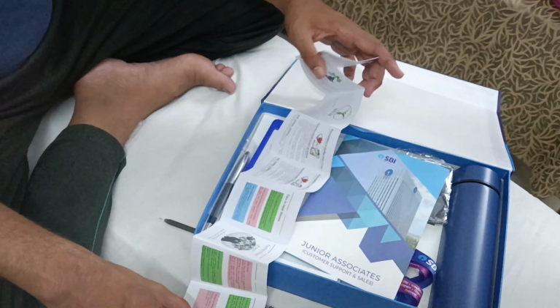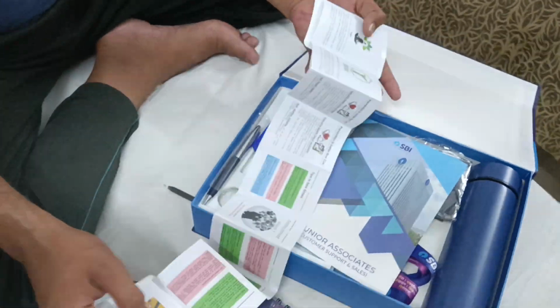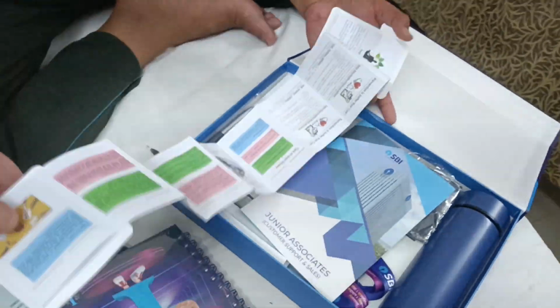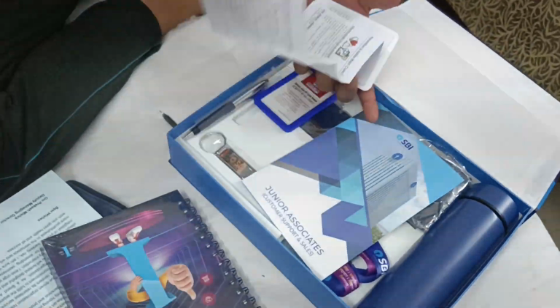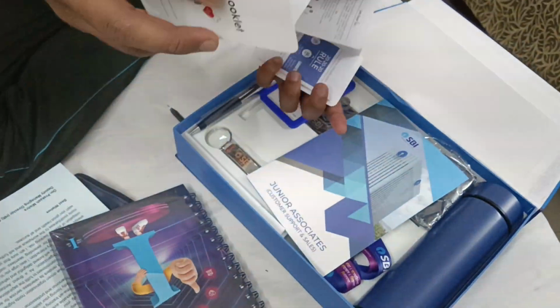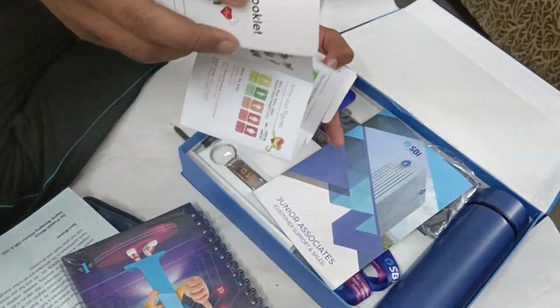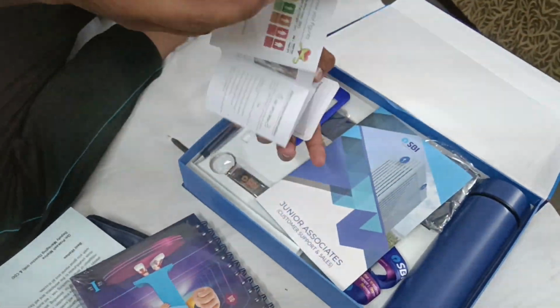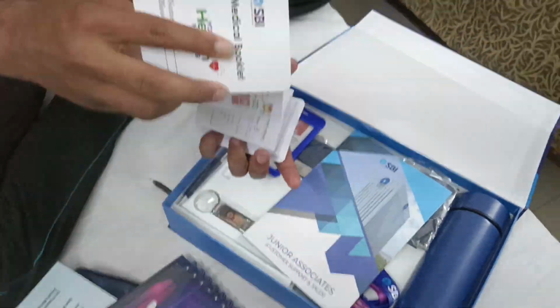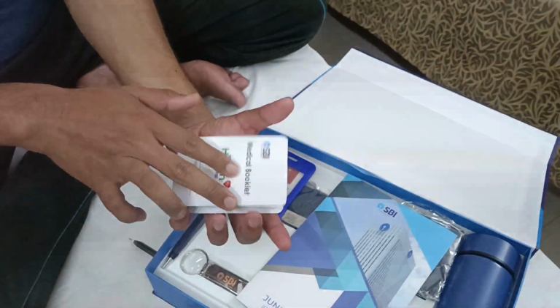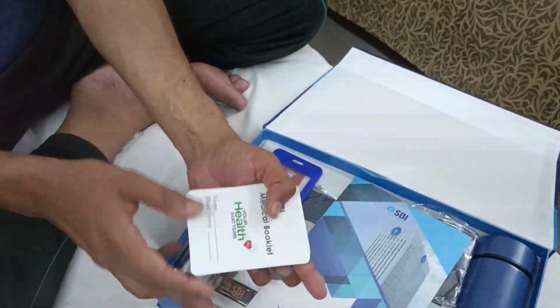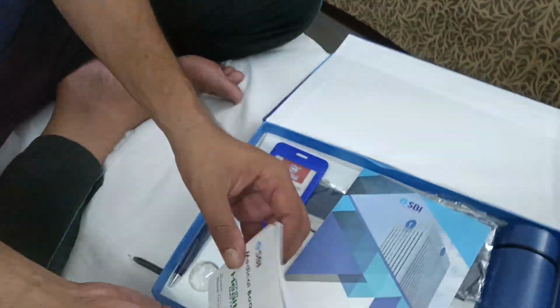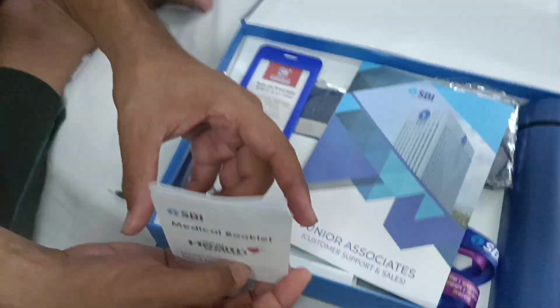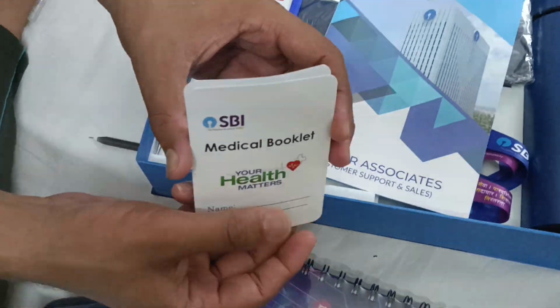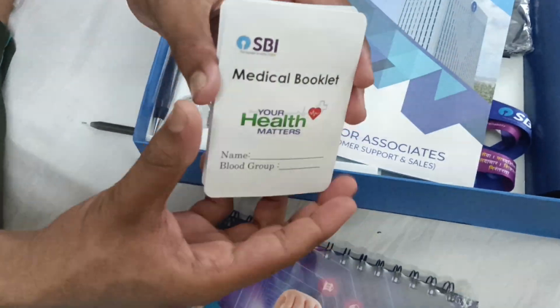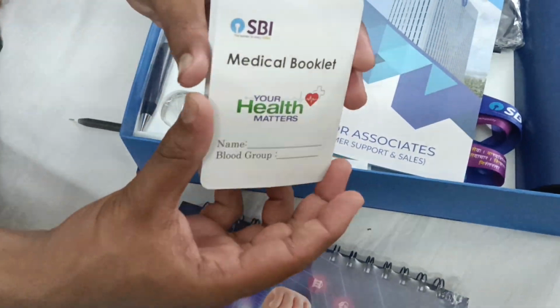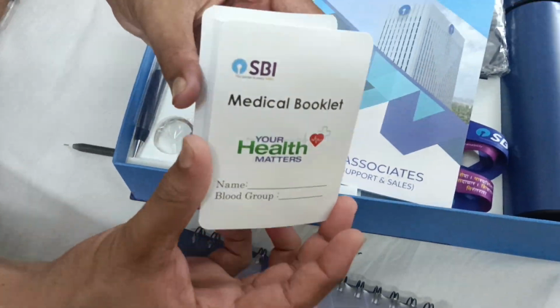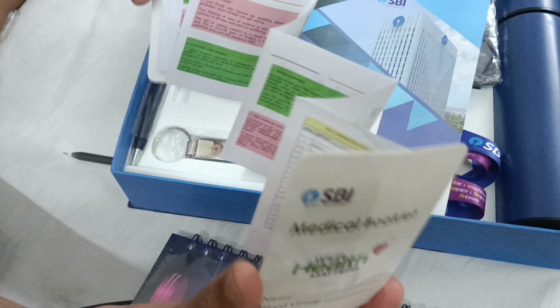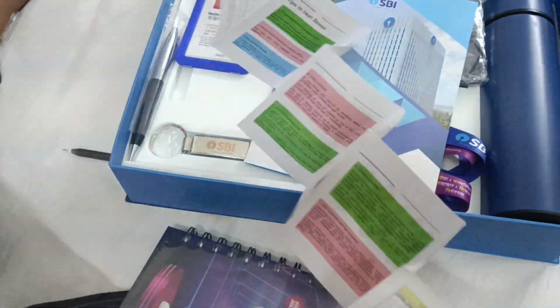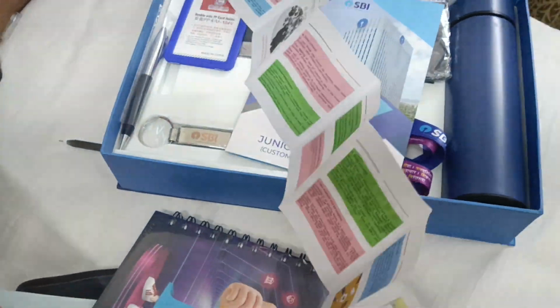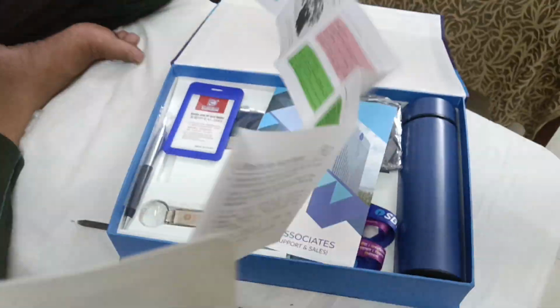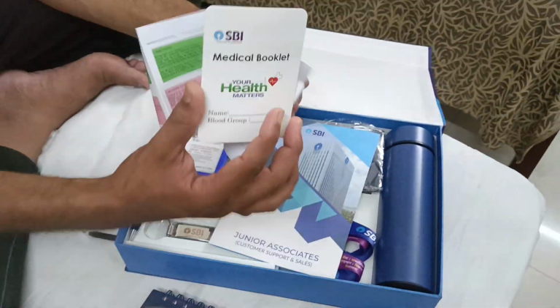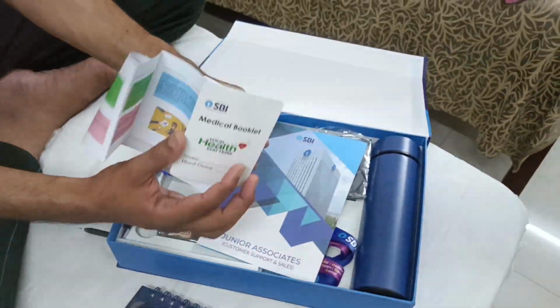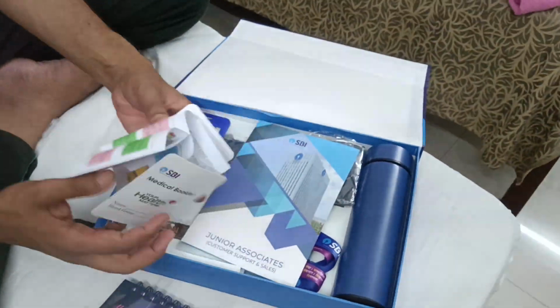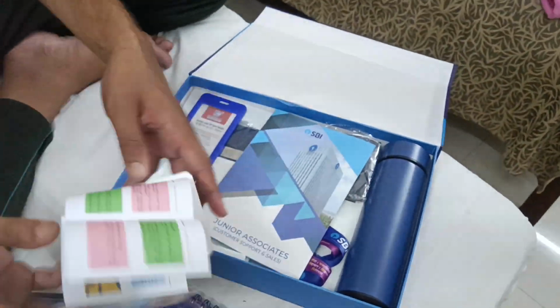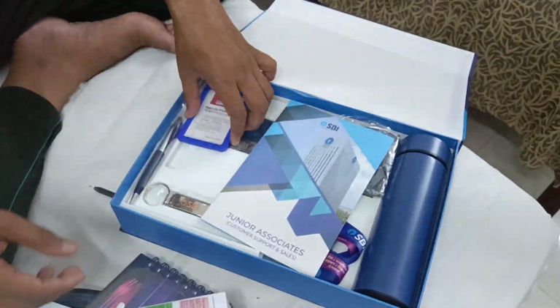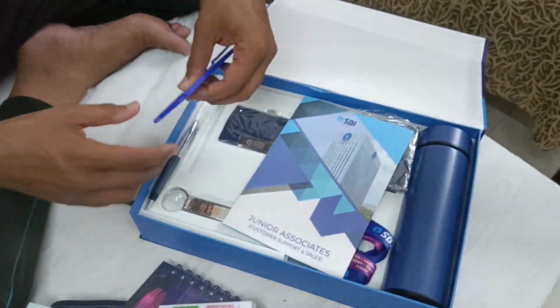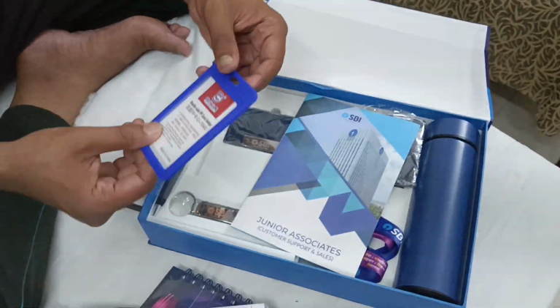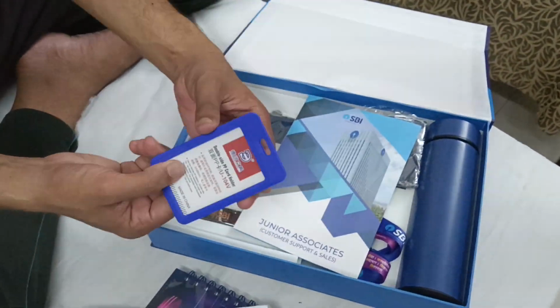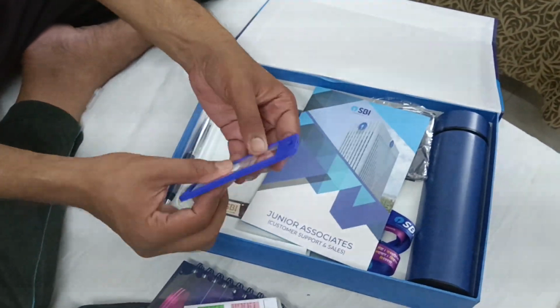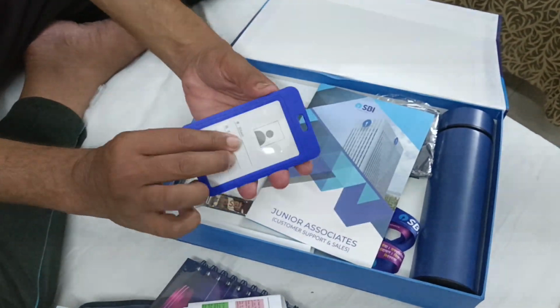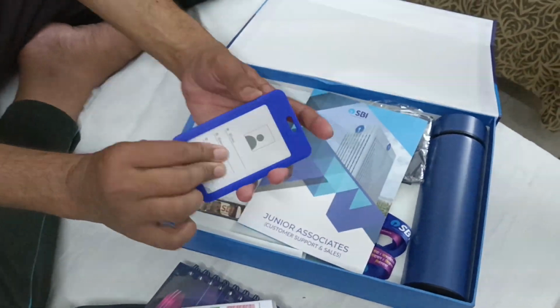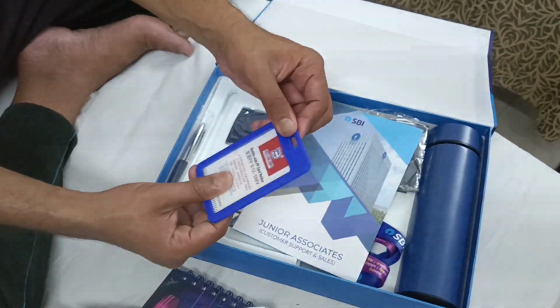This is something — a medical booklet. You can see it here; this is a medical booklet. And then there is an ID card.